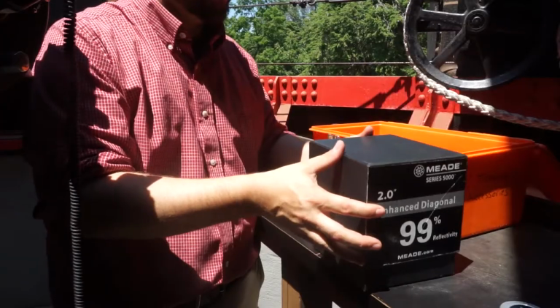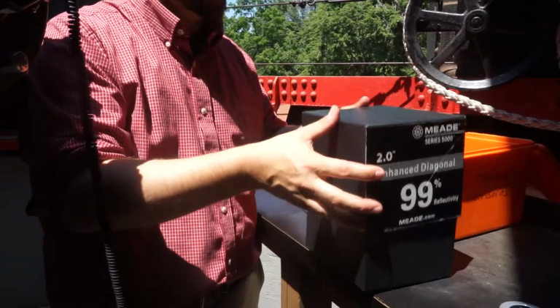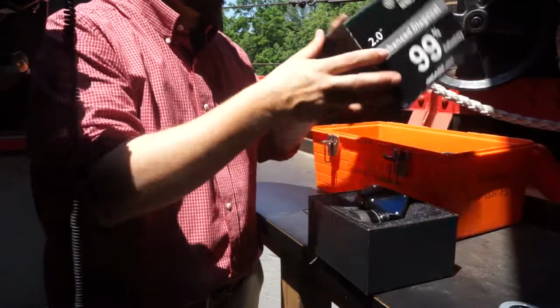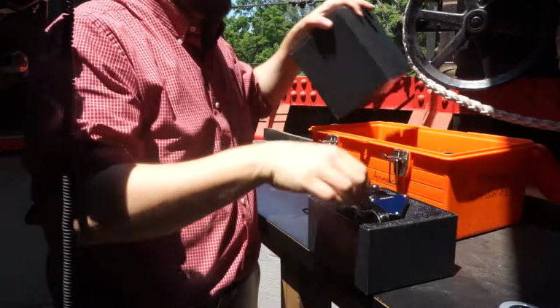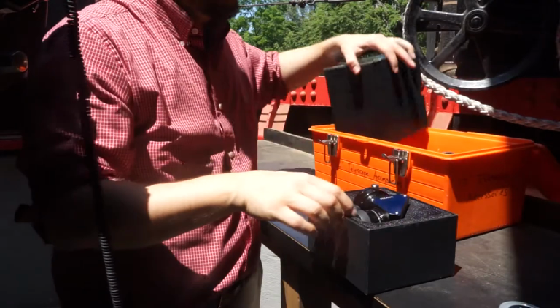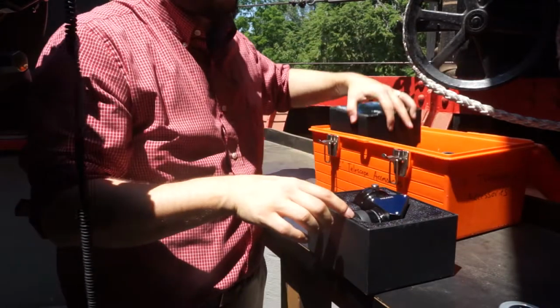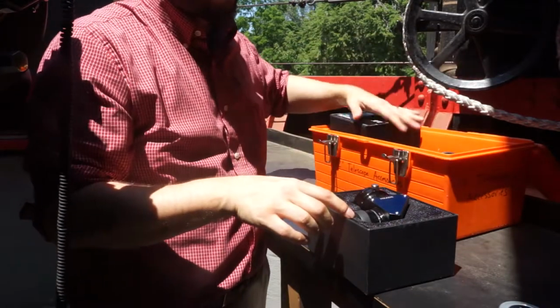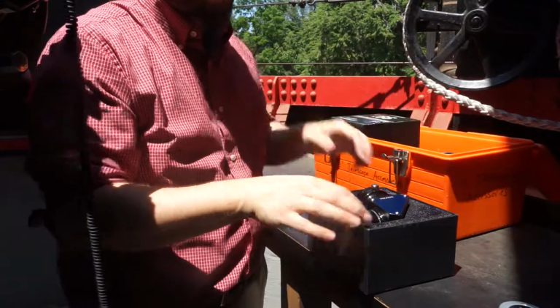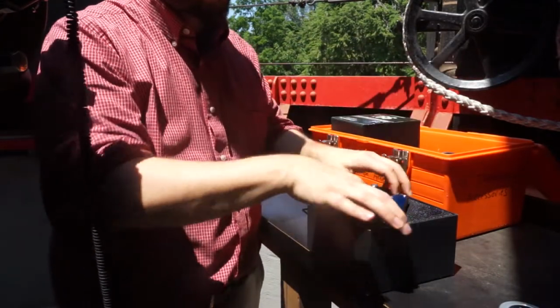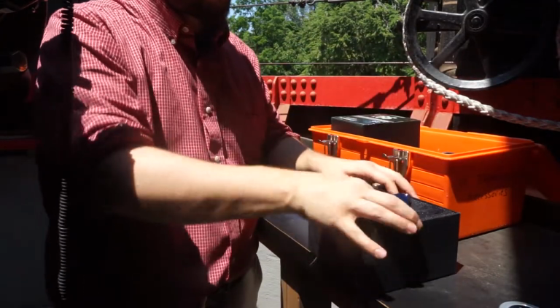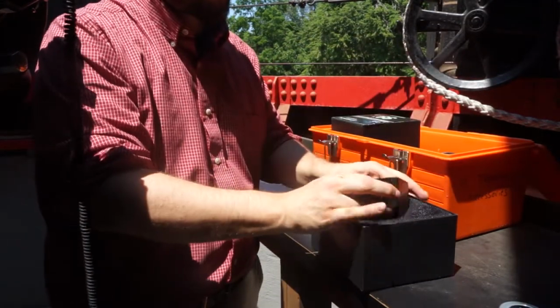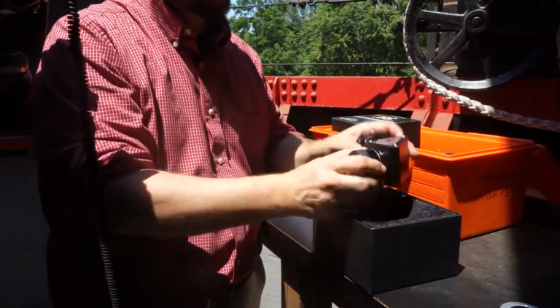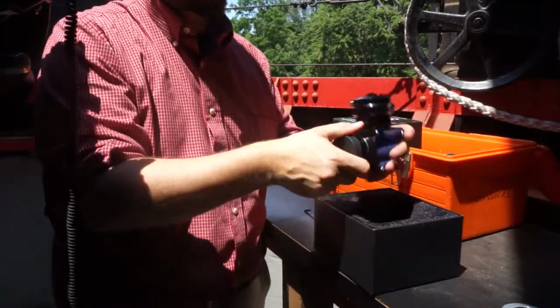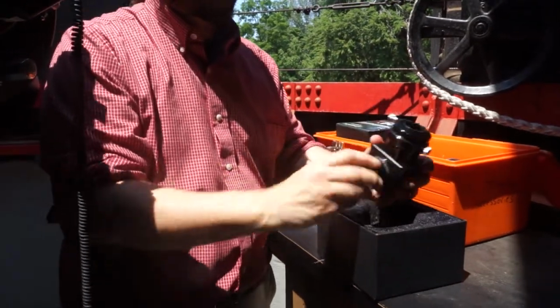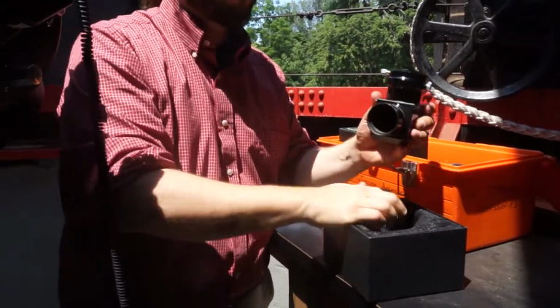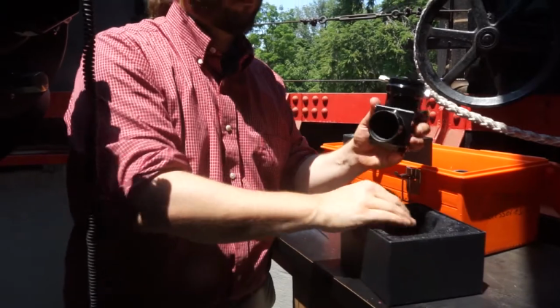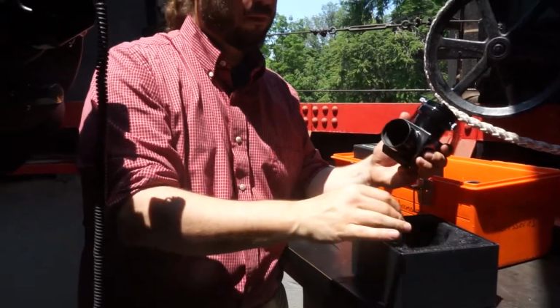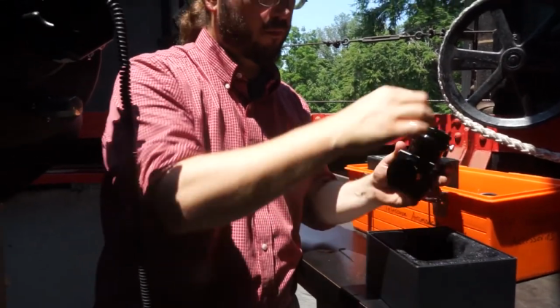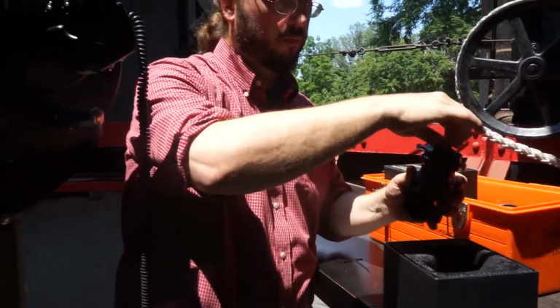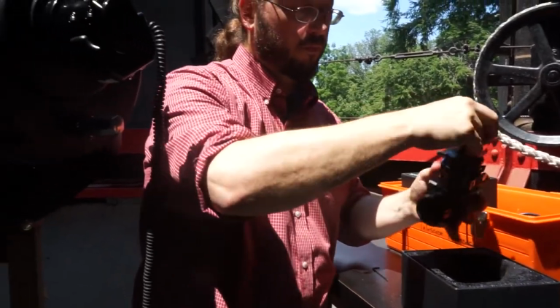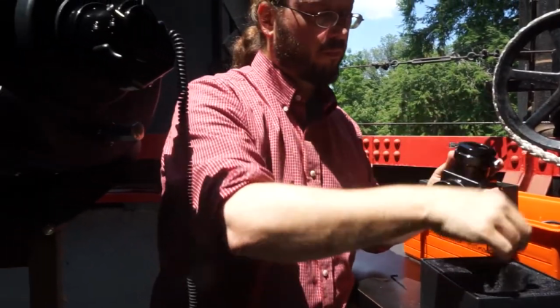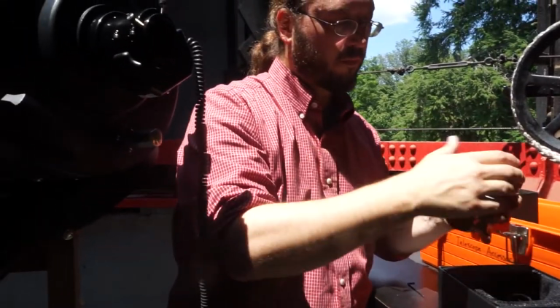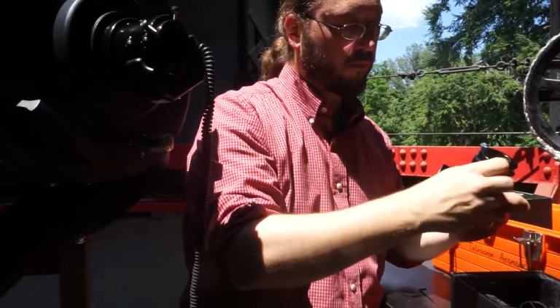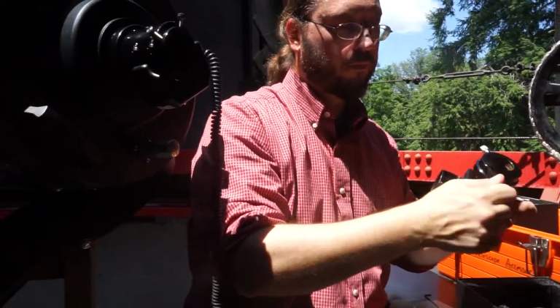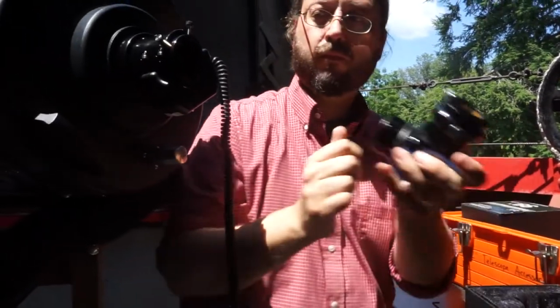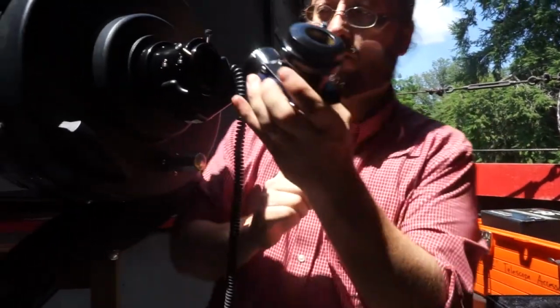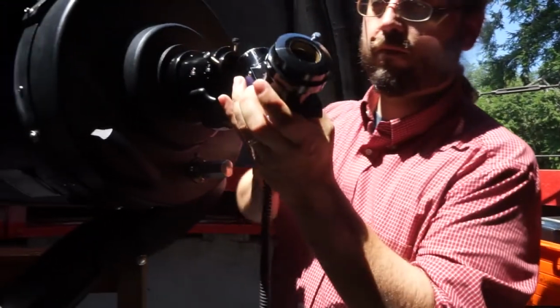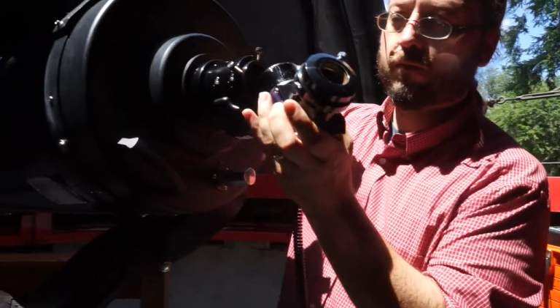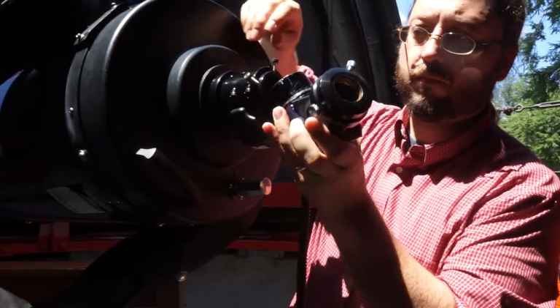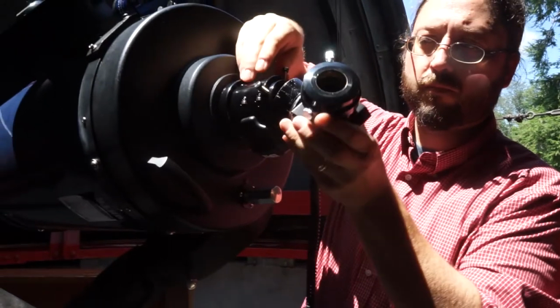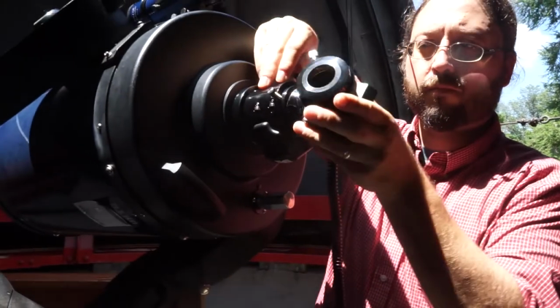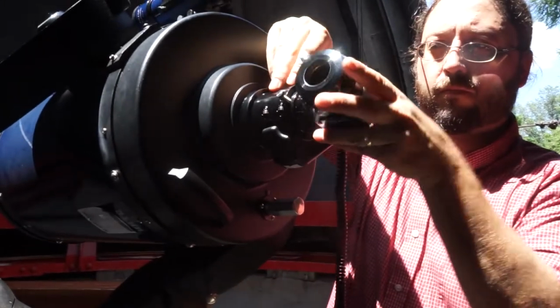Now locate the corner cube reflector in the box. This is just used to change the direction of light, and you're going to attach it to the microfocusser.